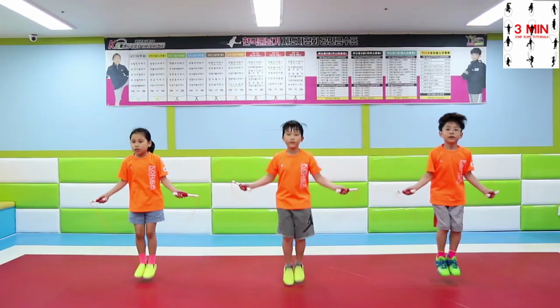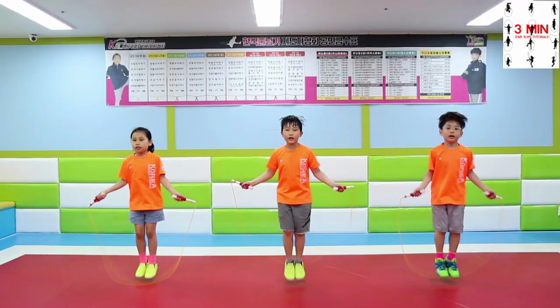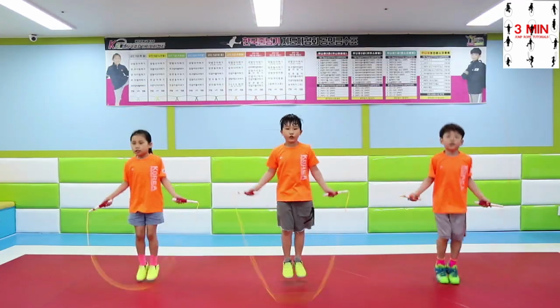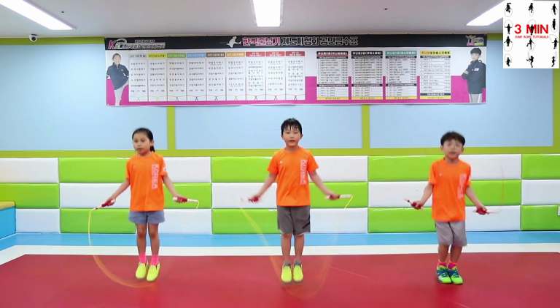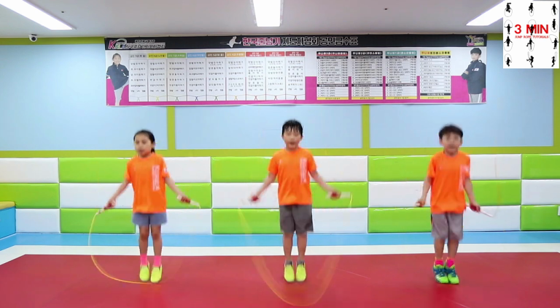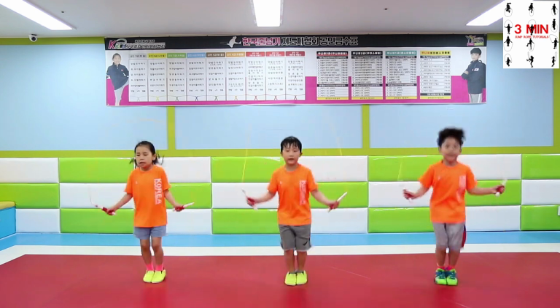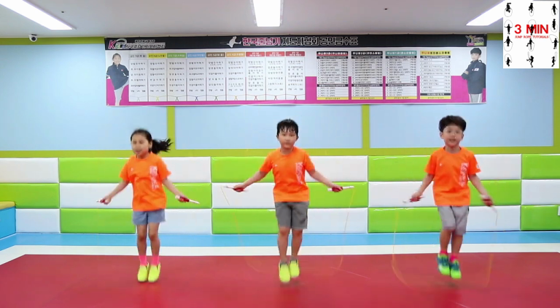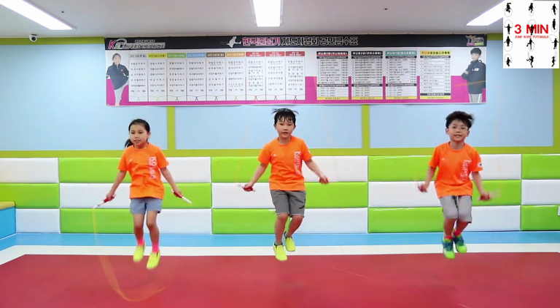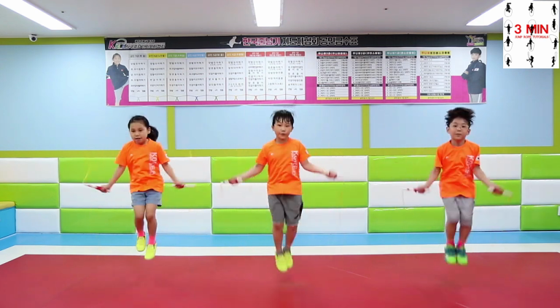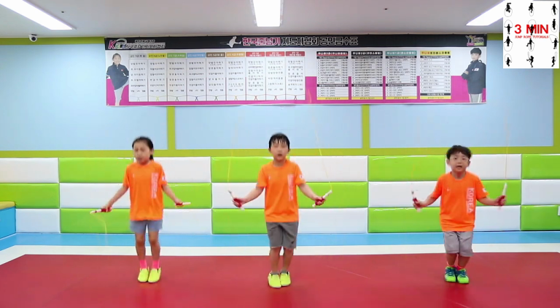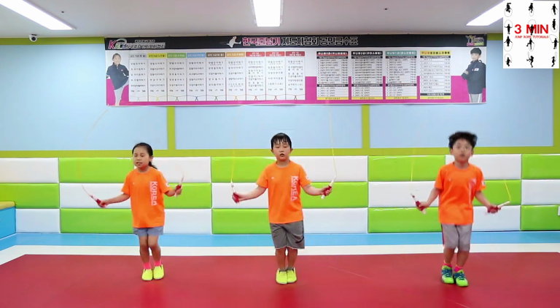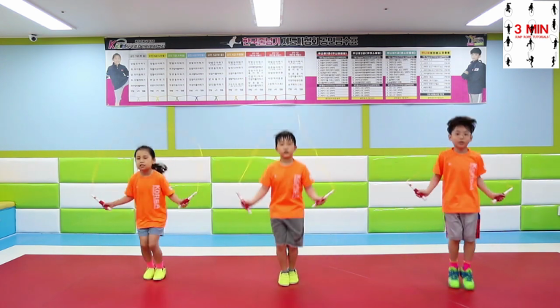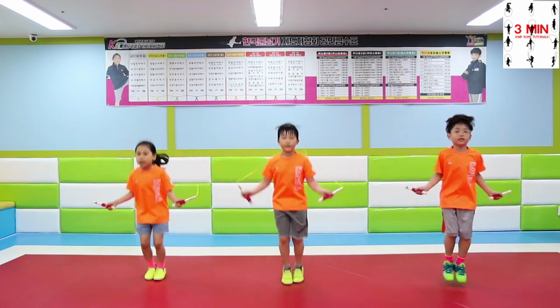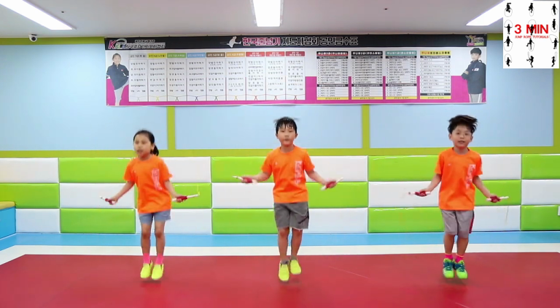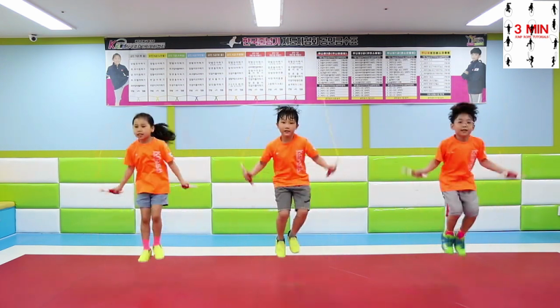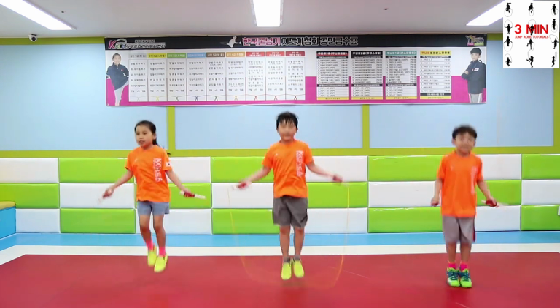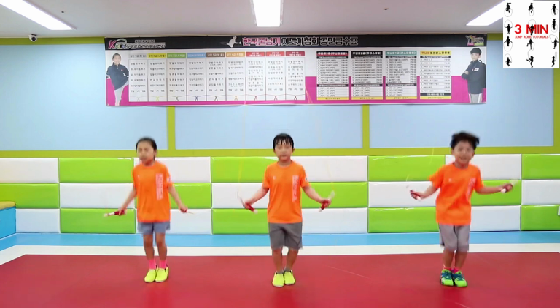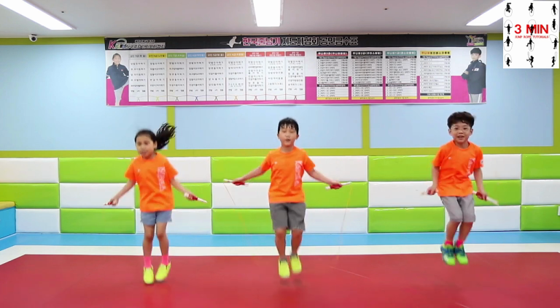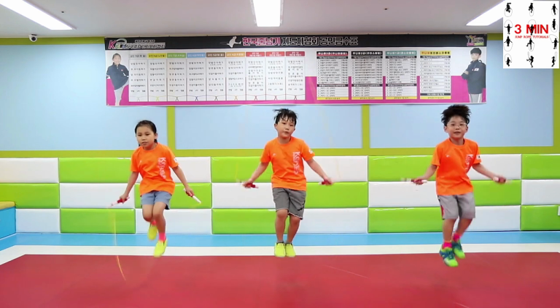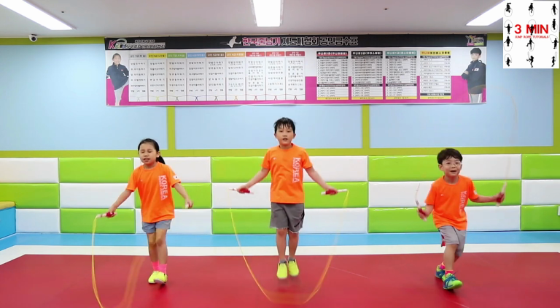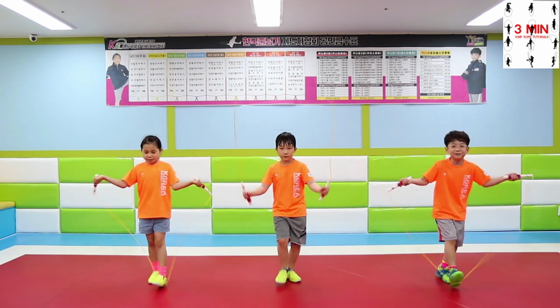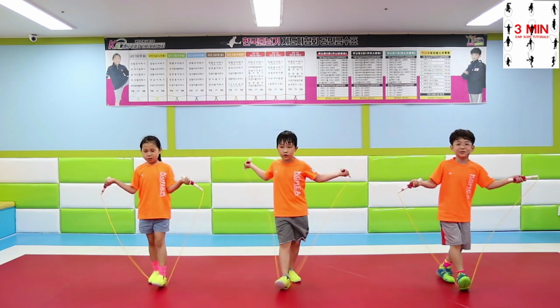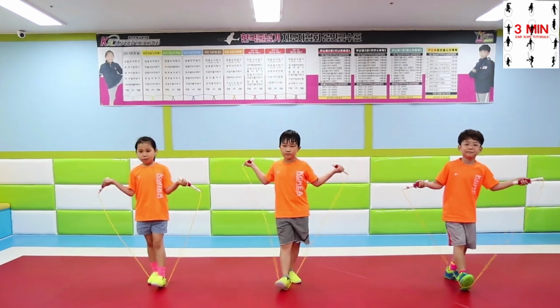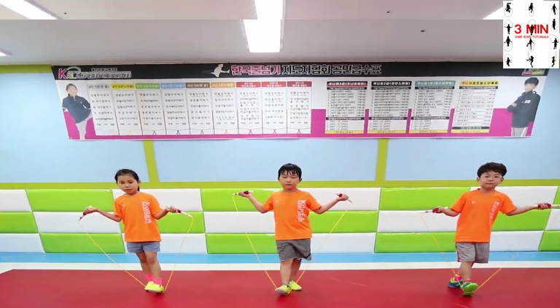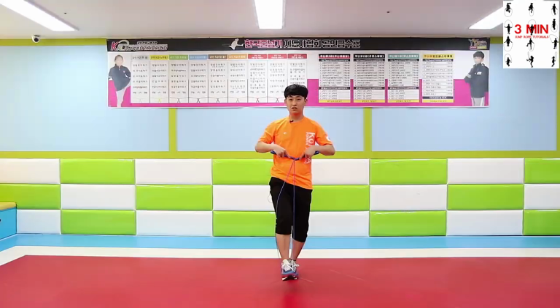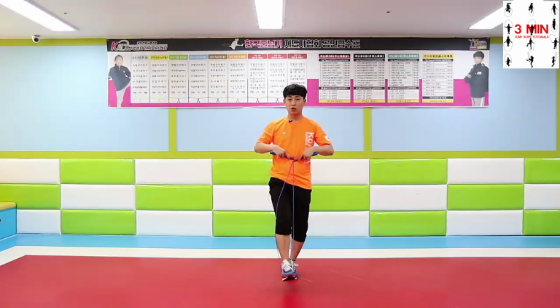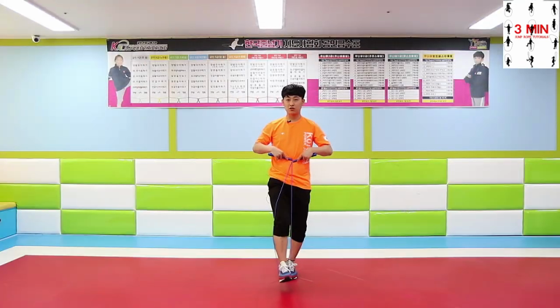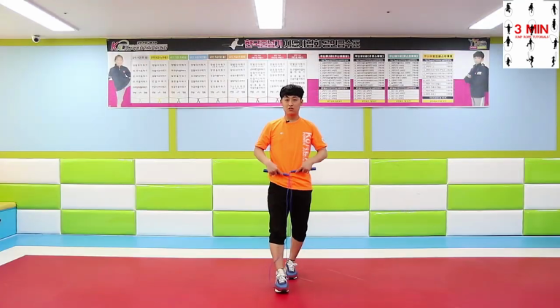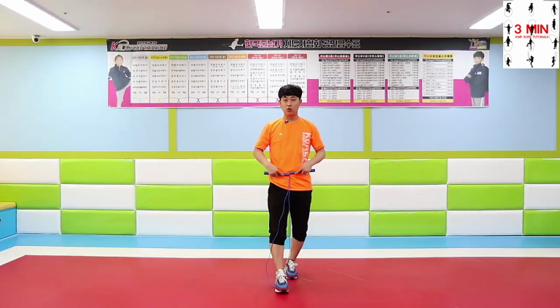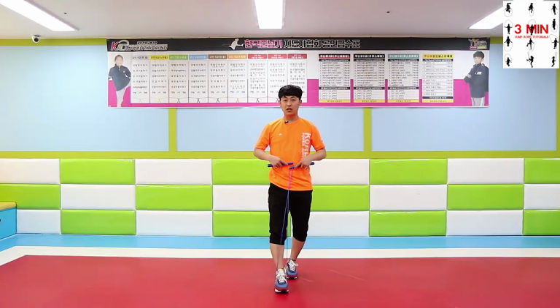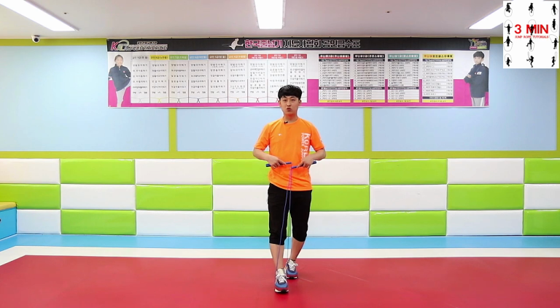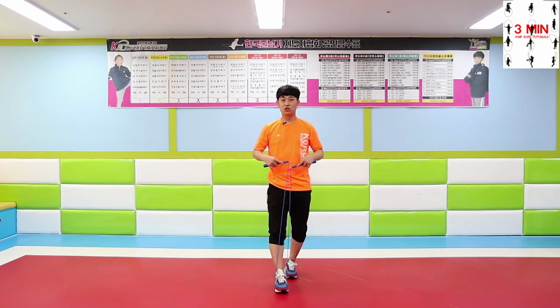In order to do whatever skill you want, let's get back to the very first video where we talk about the rope's length. This is the appropriate length and height to jump.